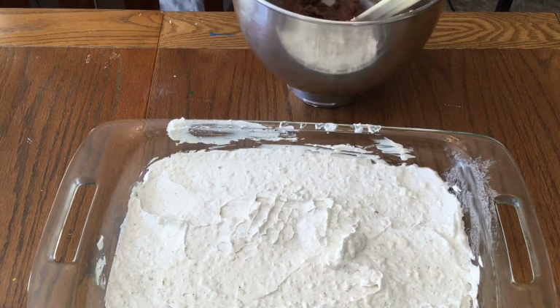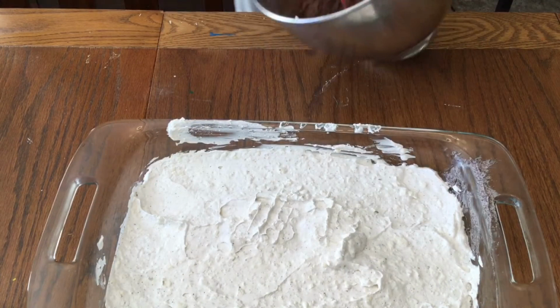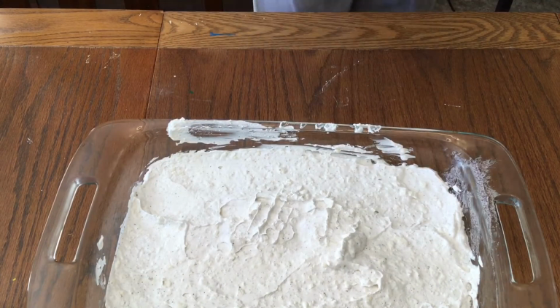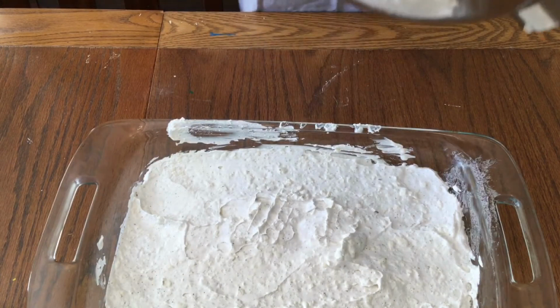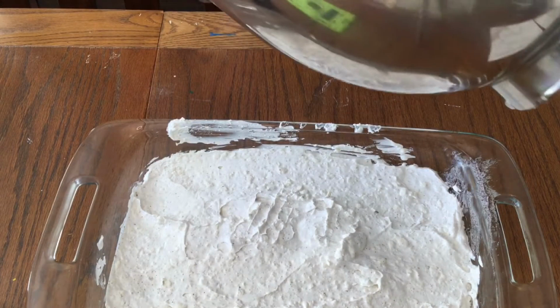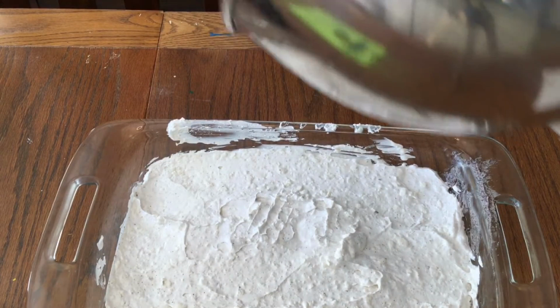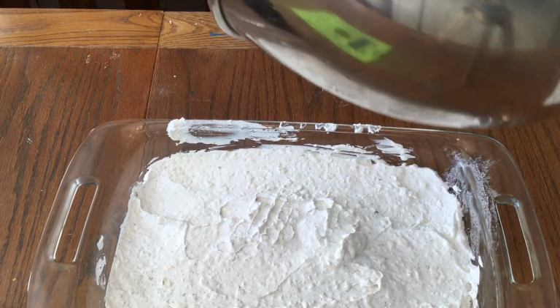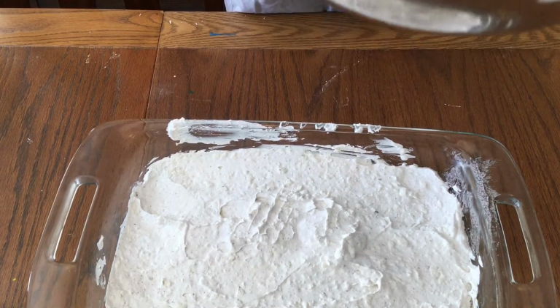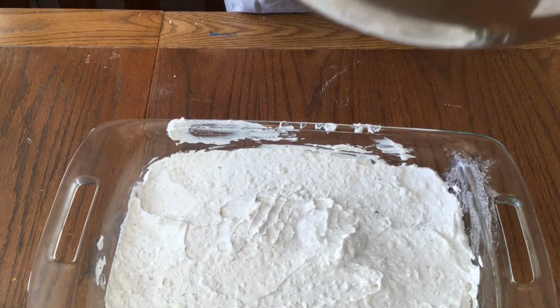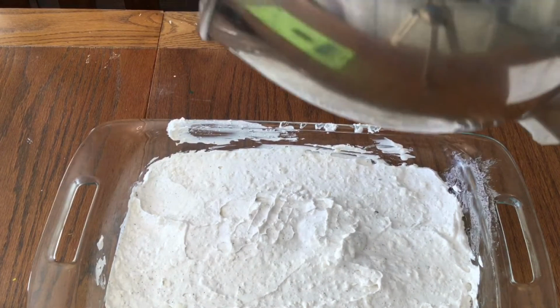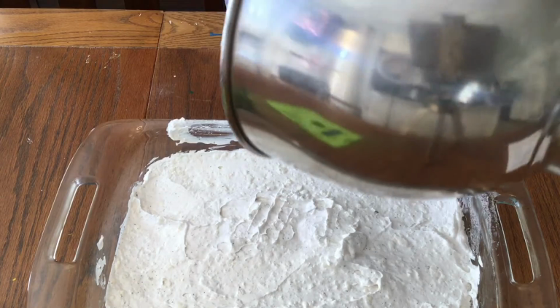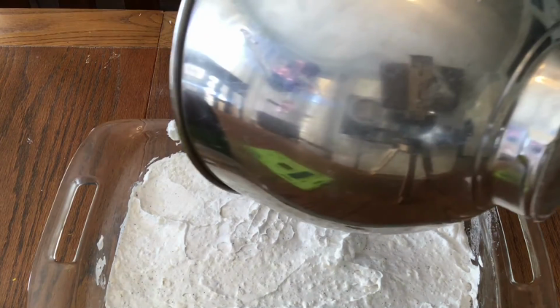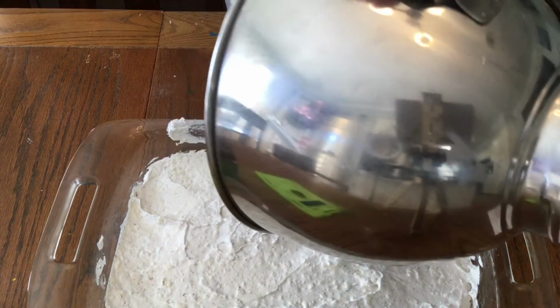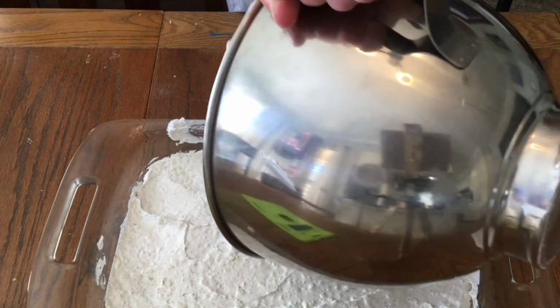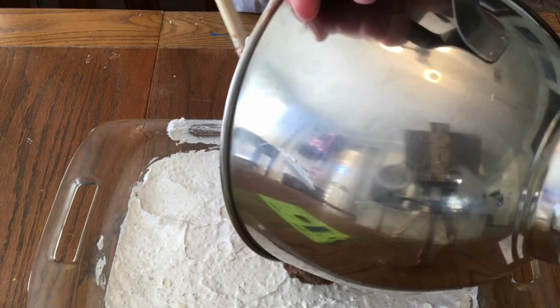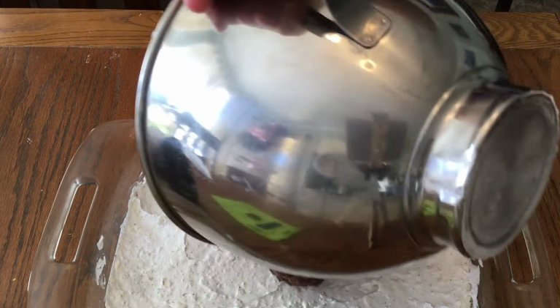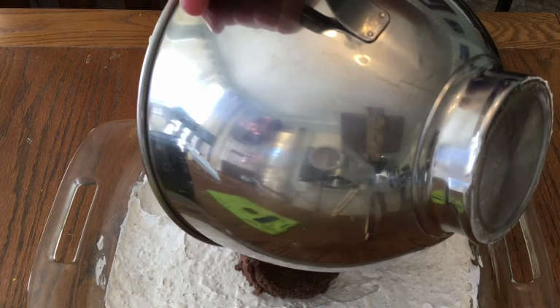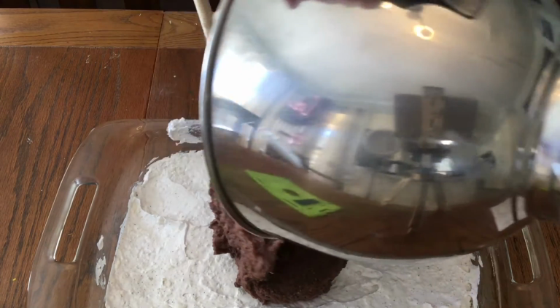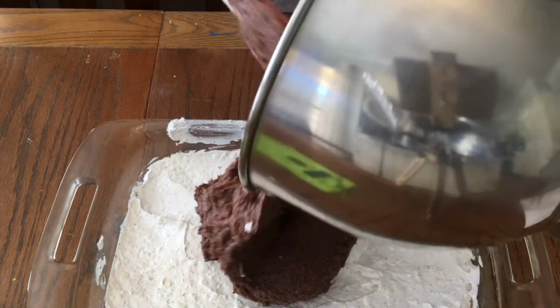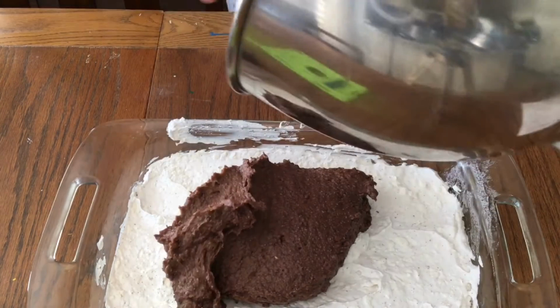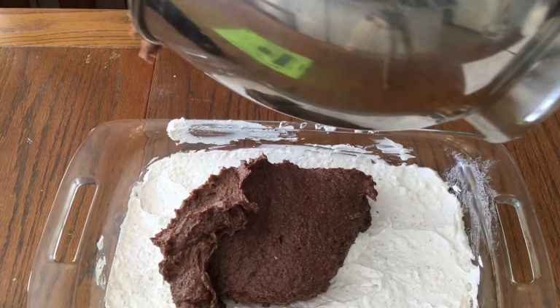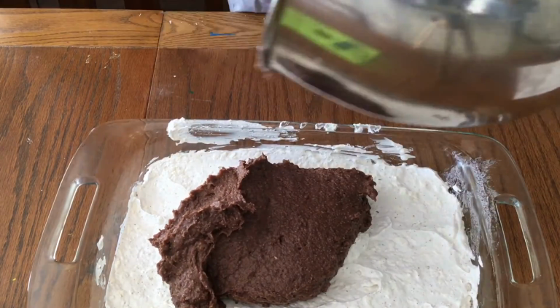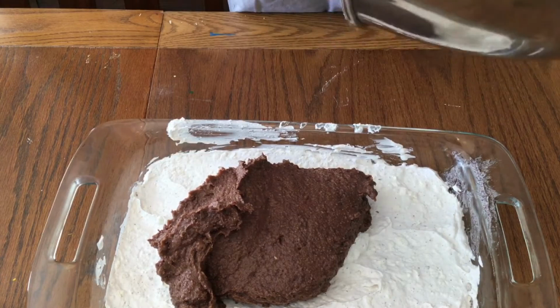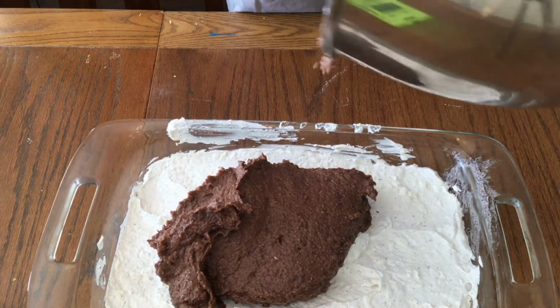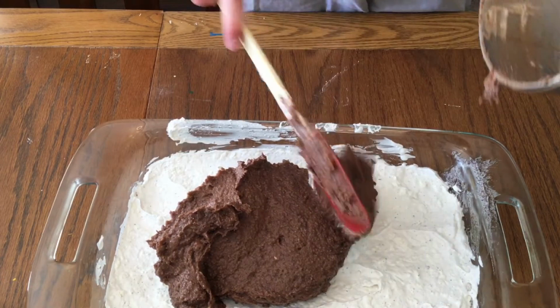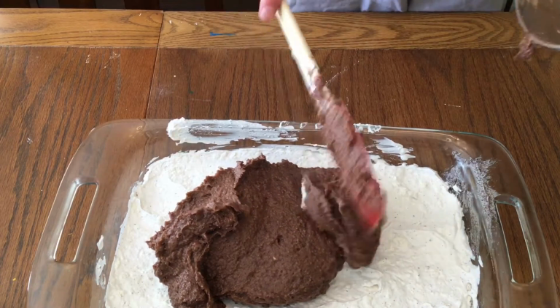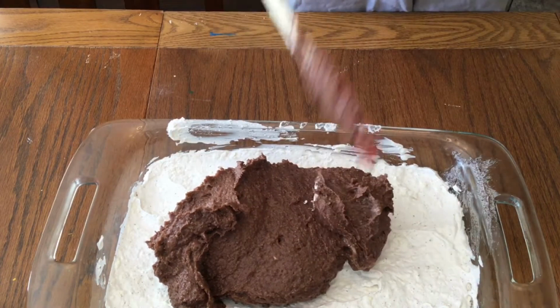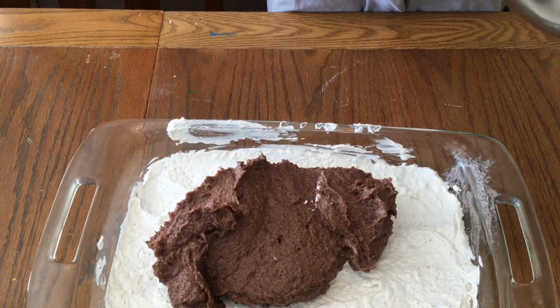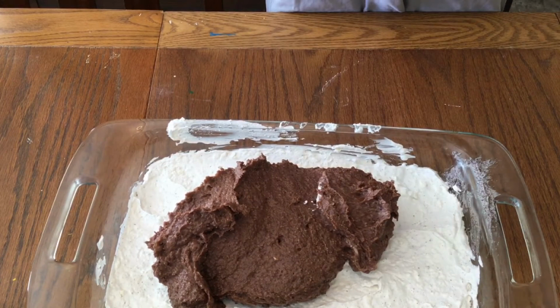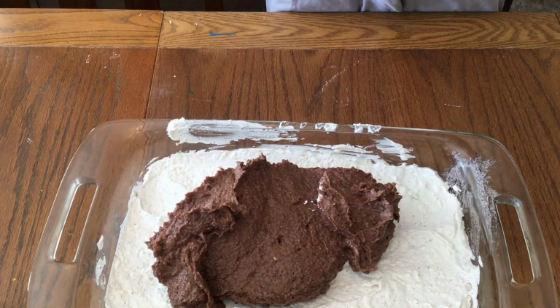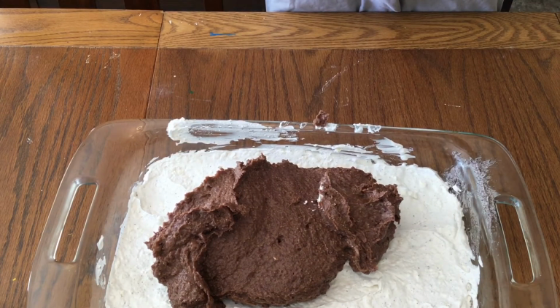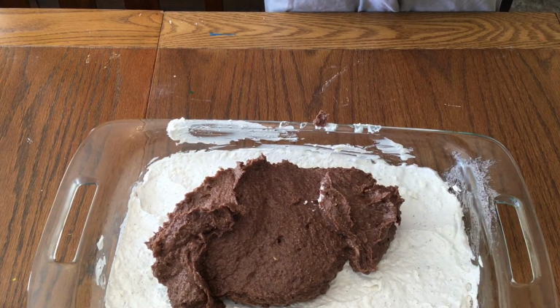Now we add the pudding to layer two and we're going to smooth it out all on top. It's okay if the pudding turns out a little rough — it's not a big deal. It's just pudding, it's going to taste the same. It's going to be amazing.